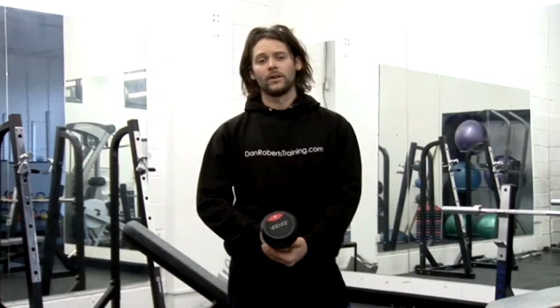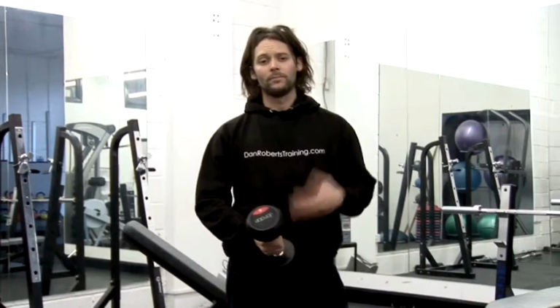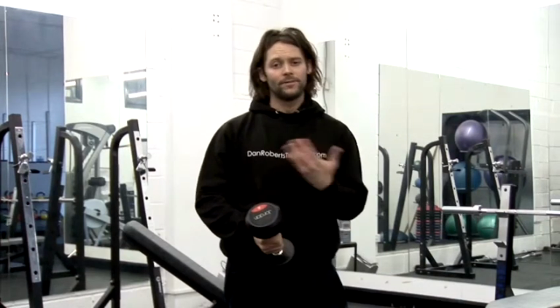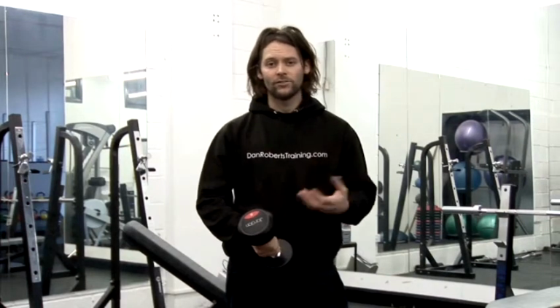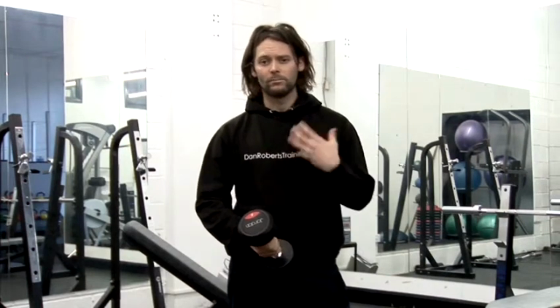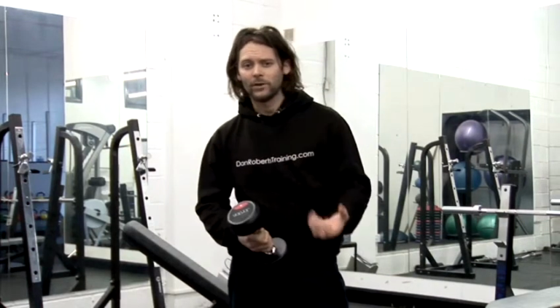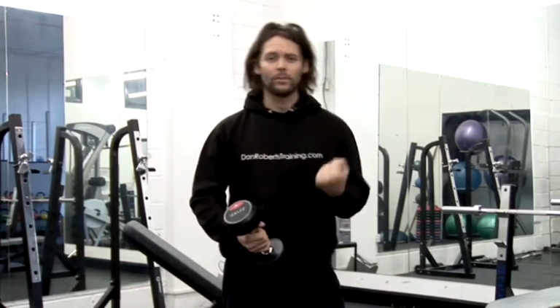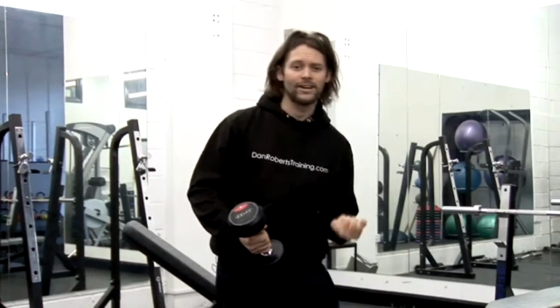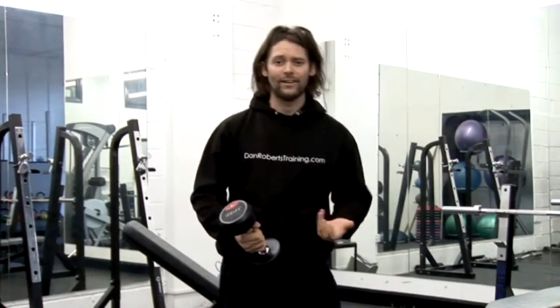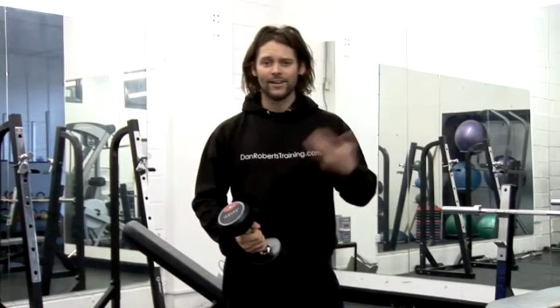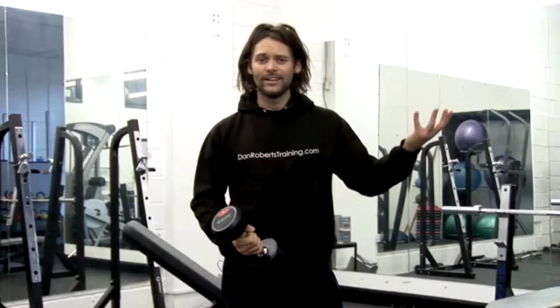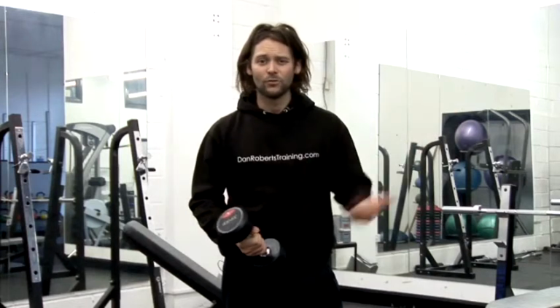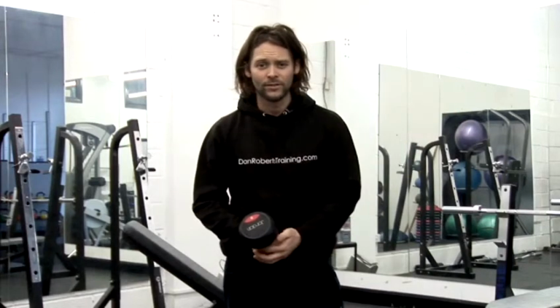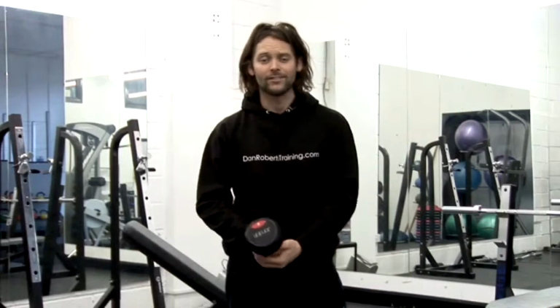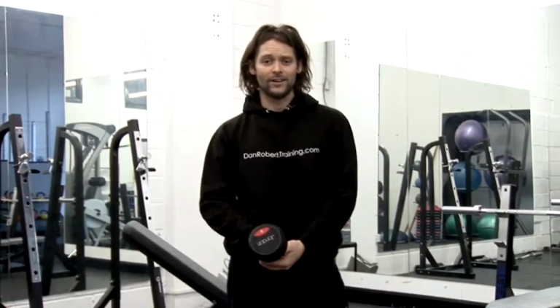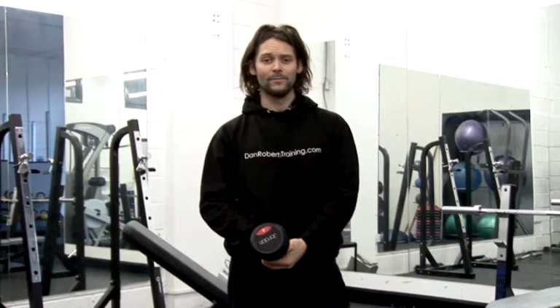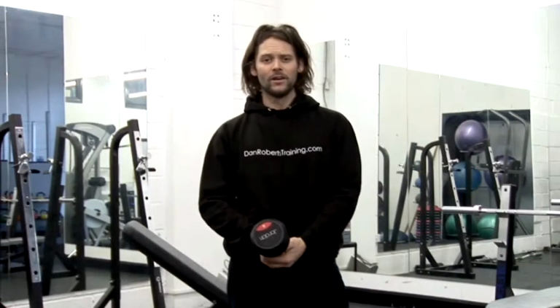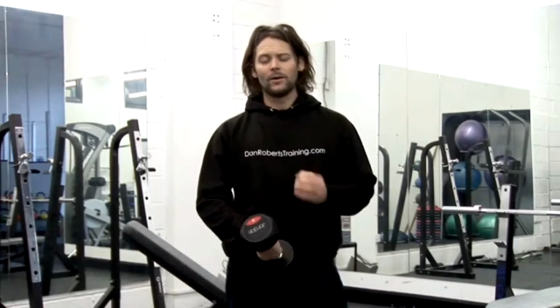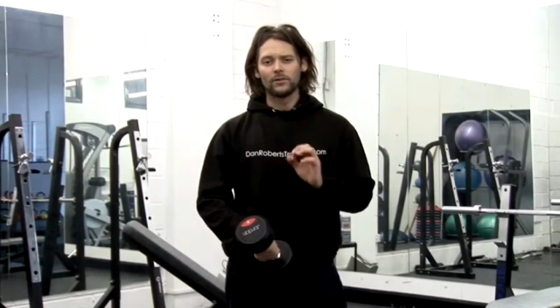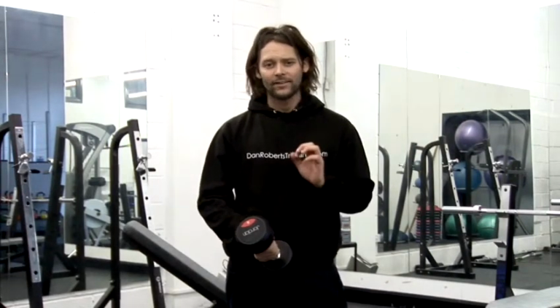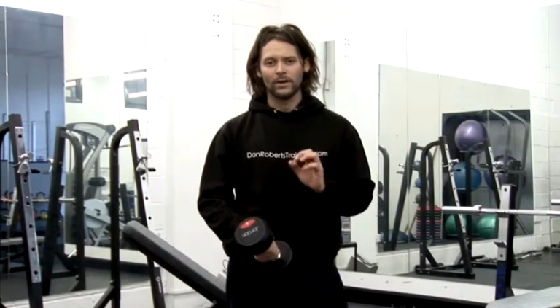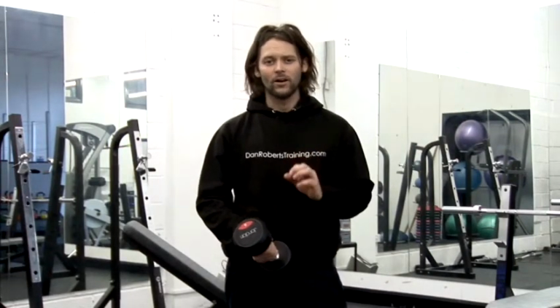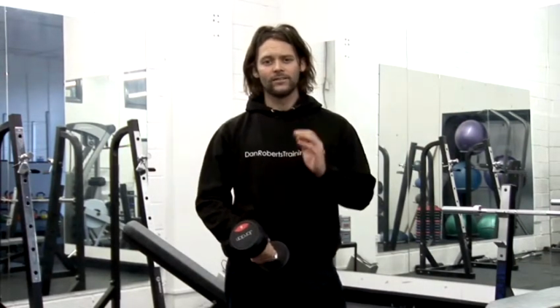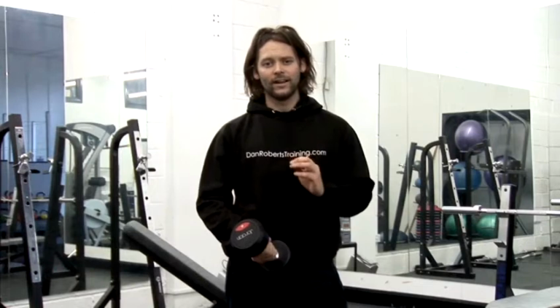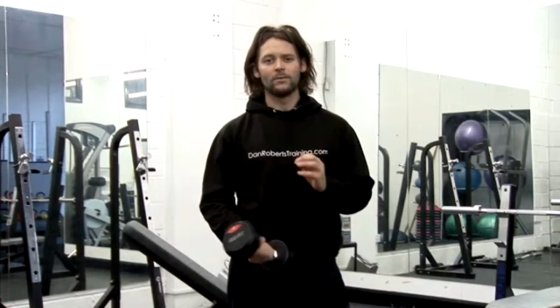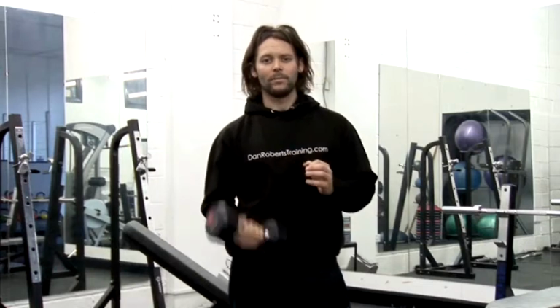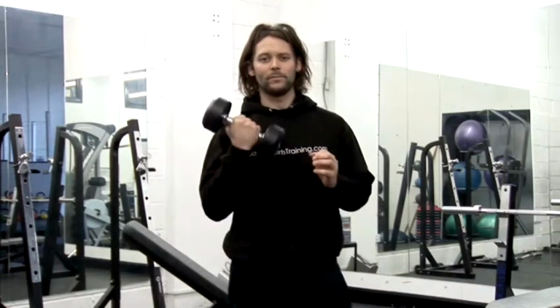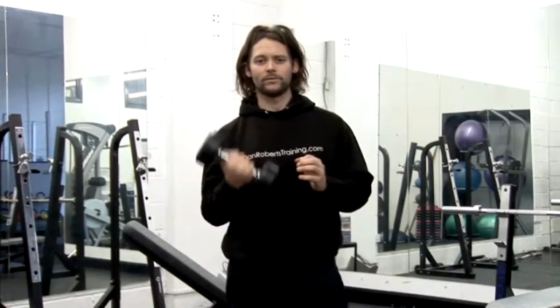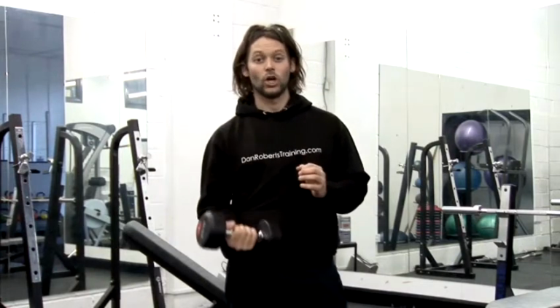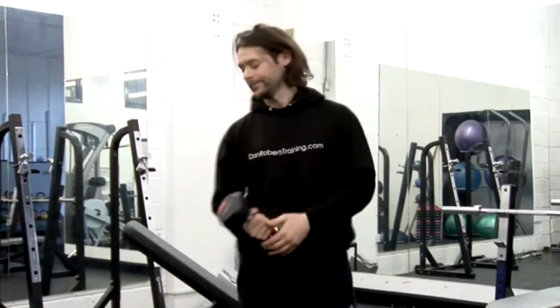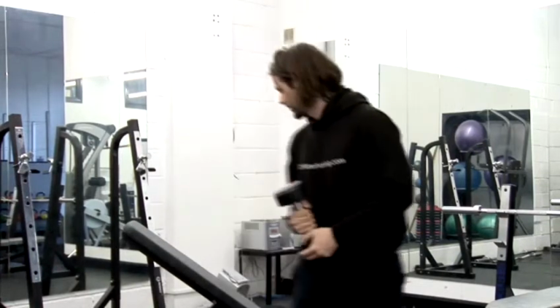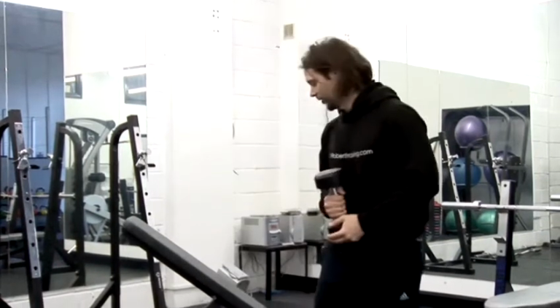Now there are many different variations of bicep curls and bicep extensions out there. There are at least 40 or 50 exercises I could name. However, the most effective one by far is the decline bicep curl. Let me show you.